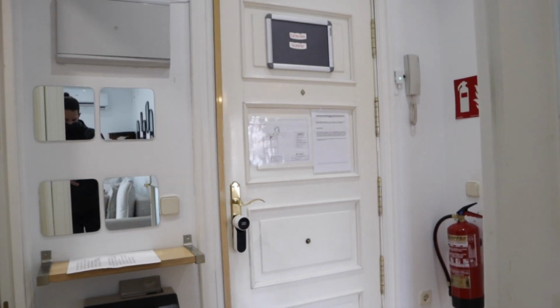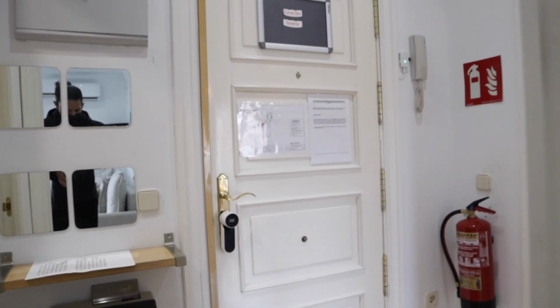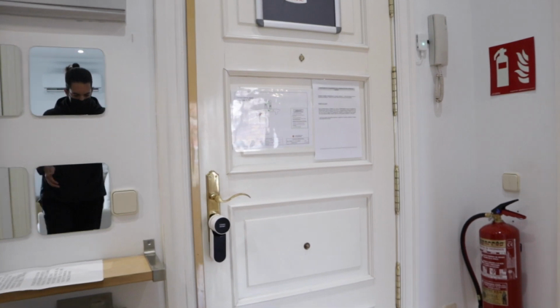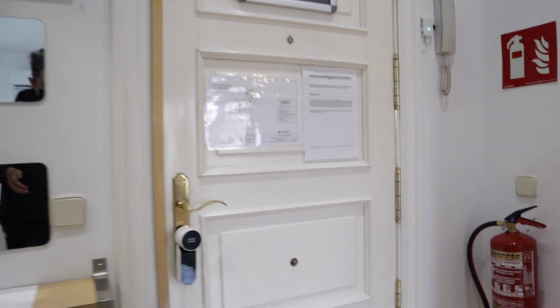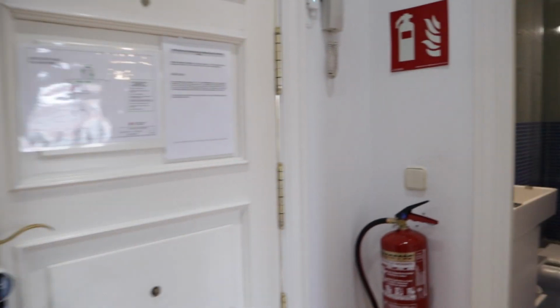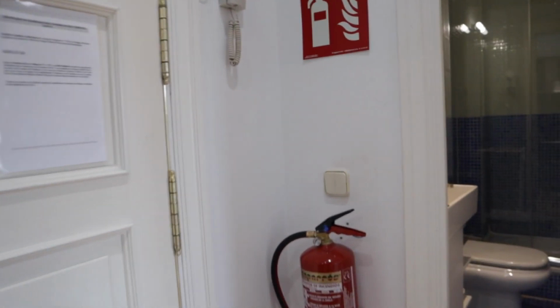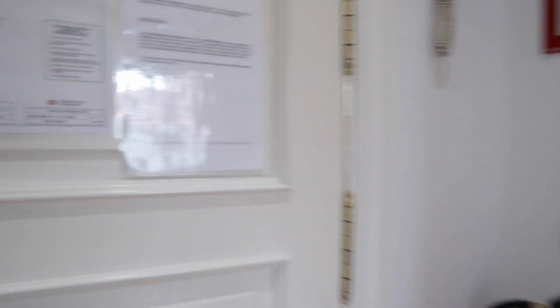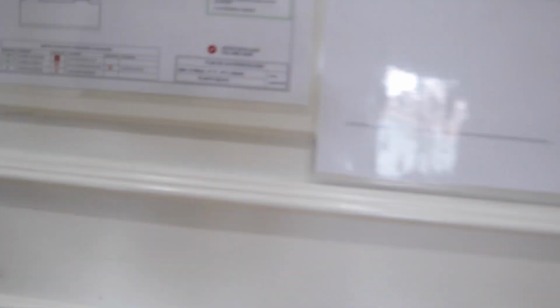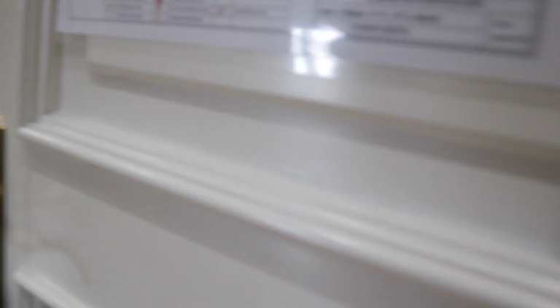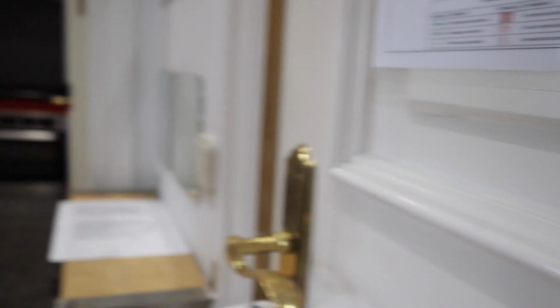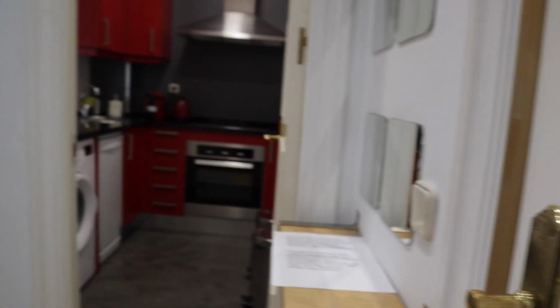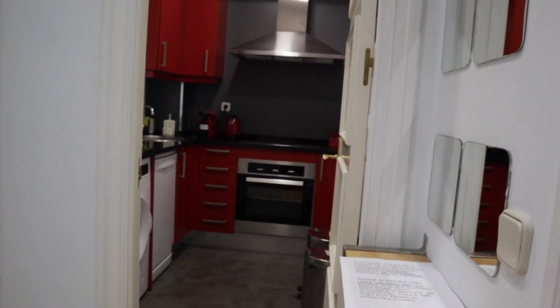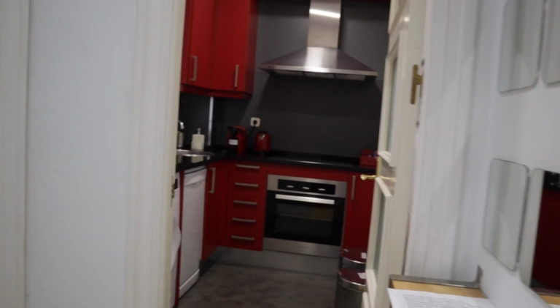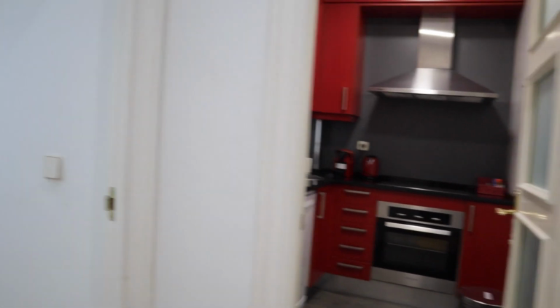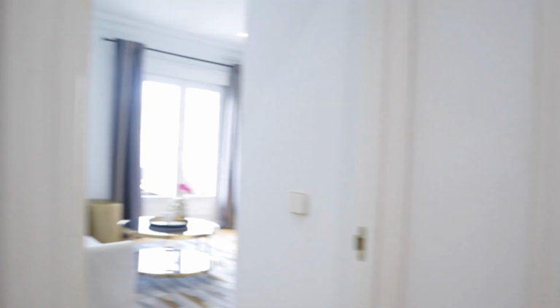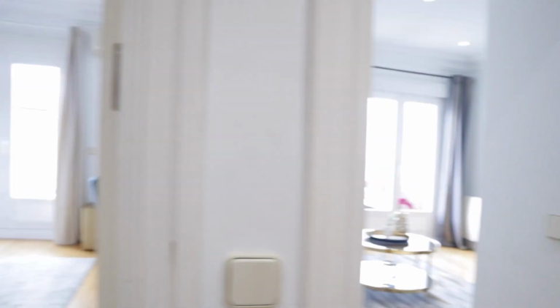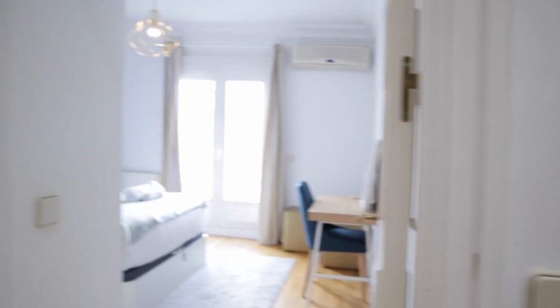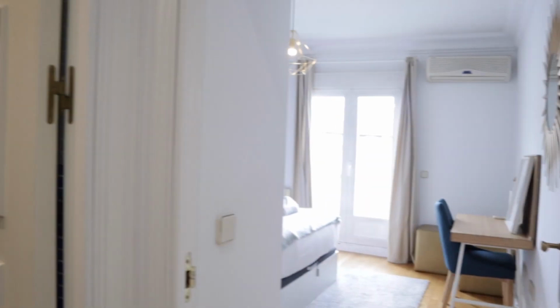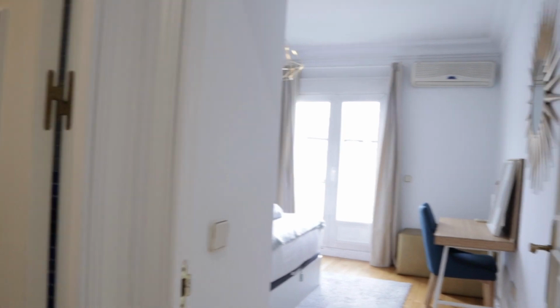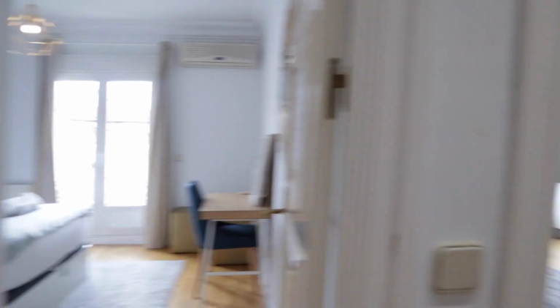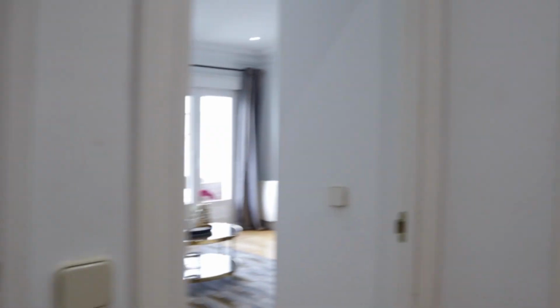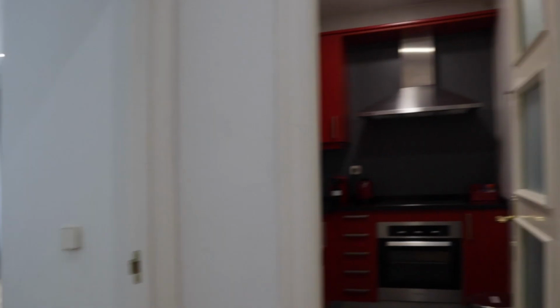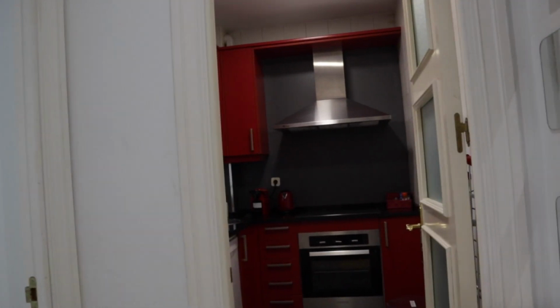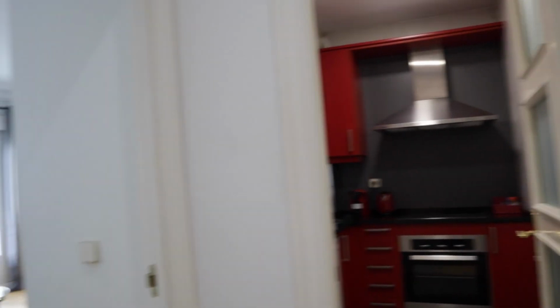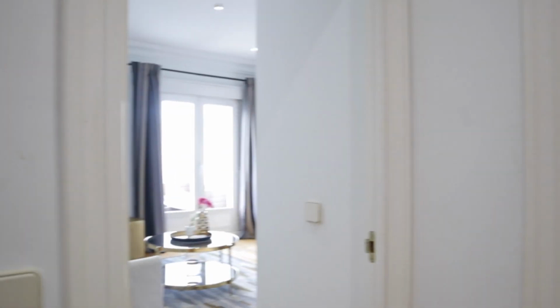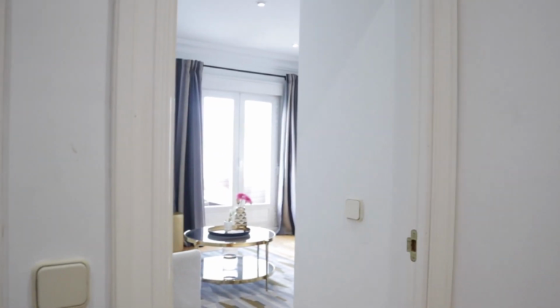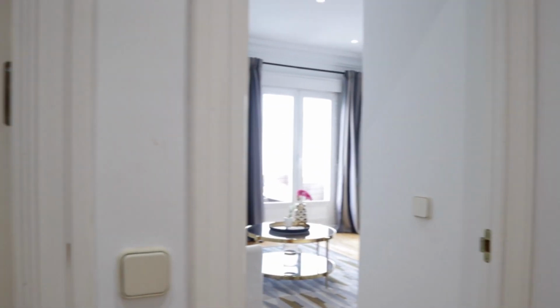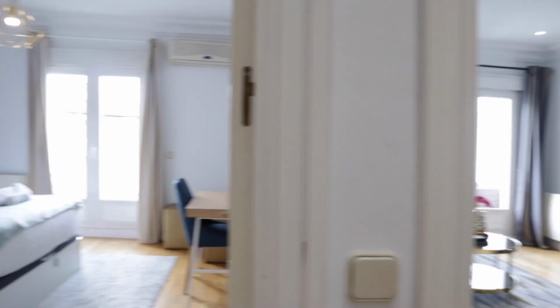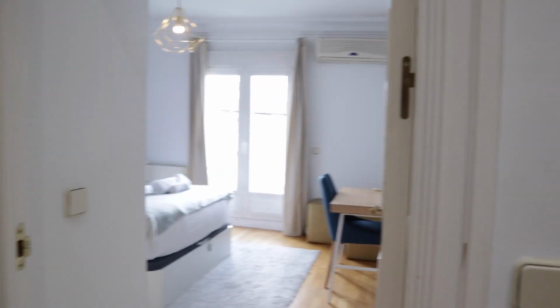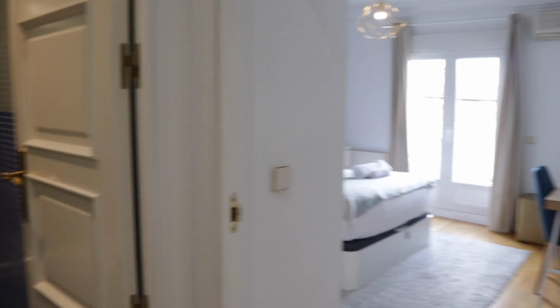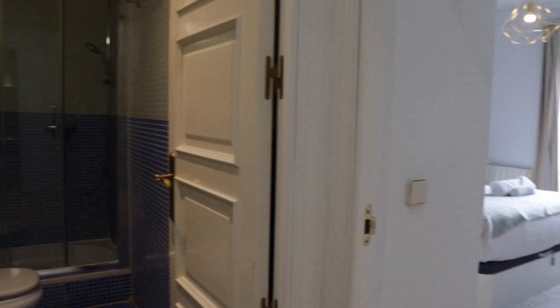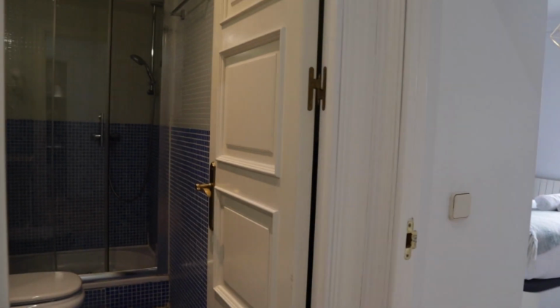That's the entrance door. Just when we enter, we find four doors: kitchen, living room, bedroom, and the bathroom.